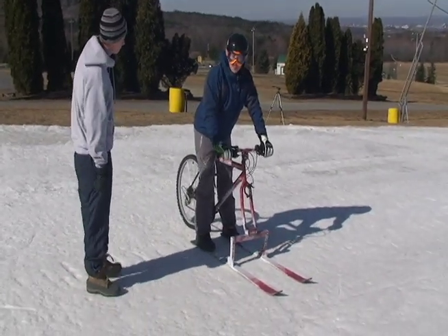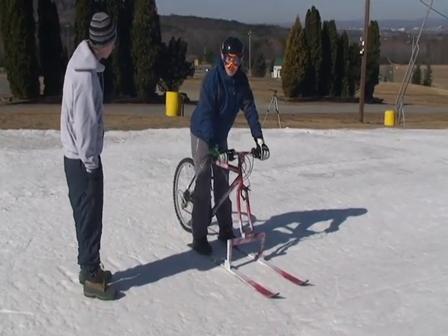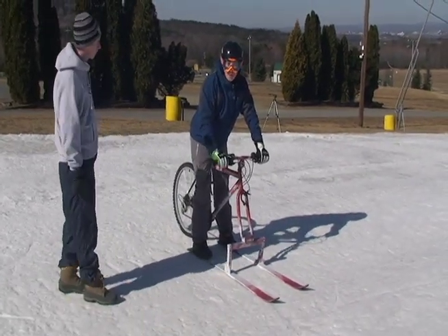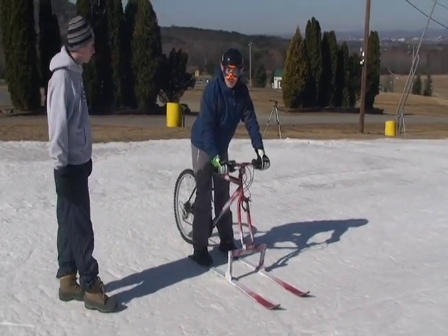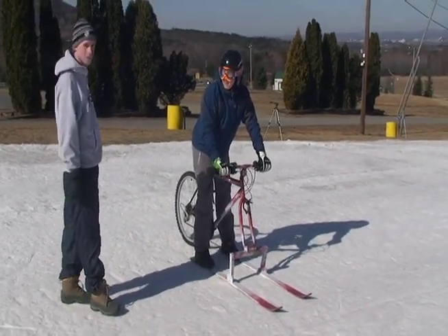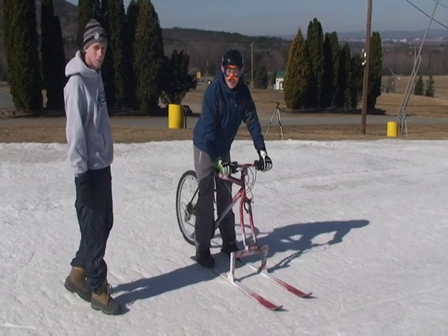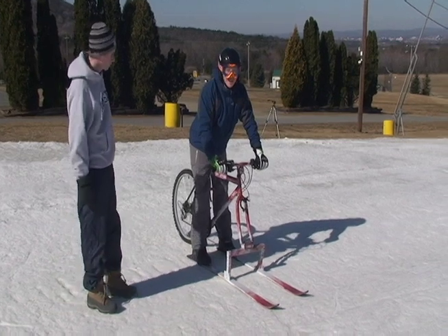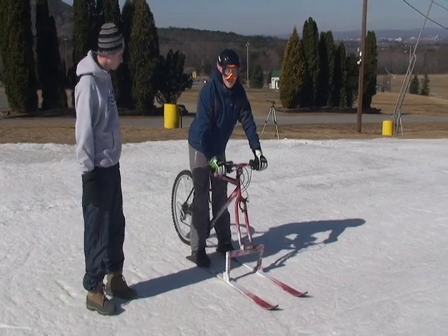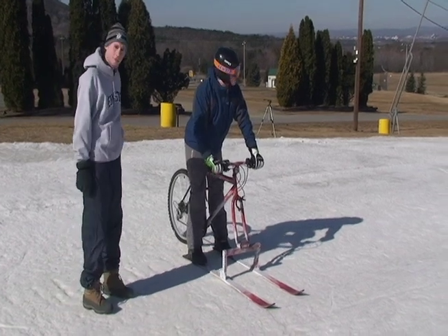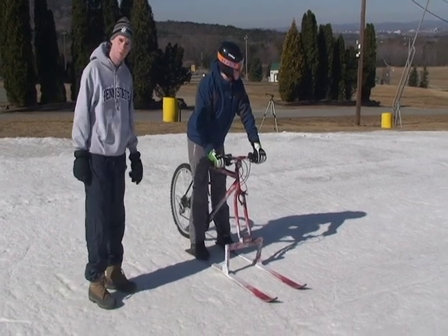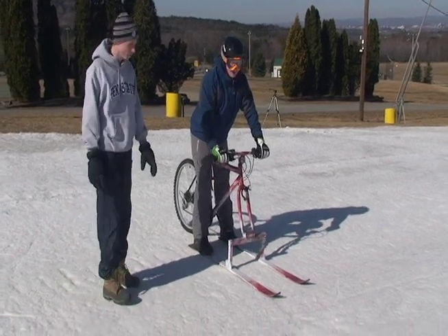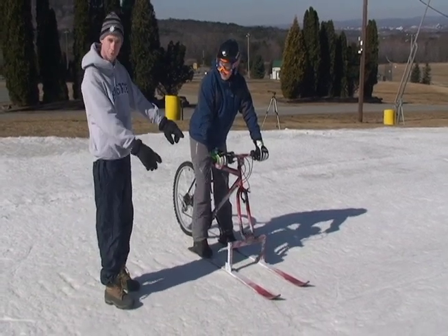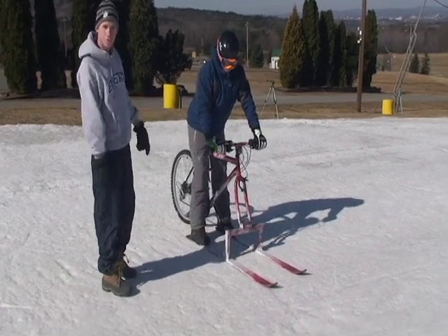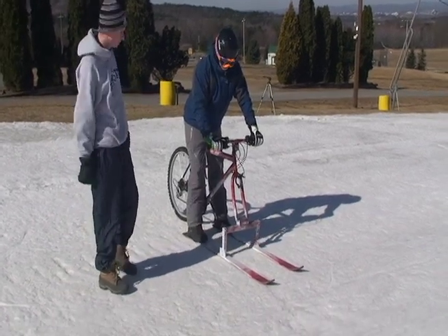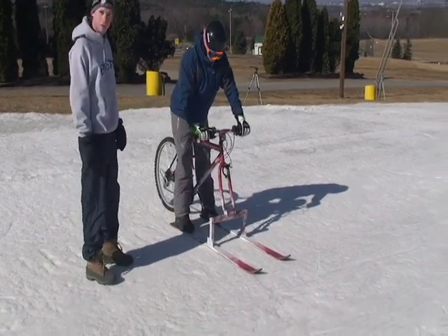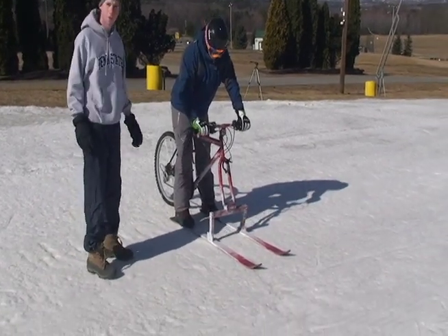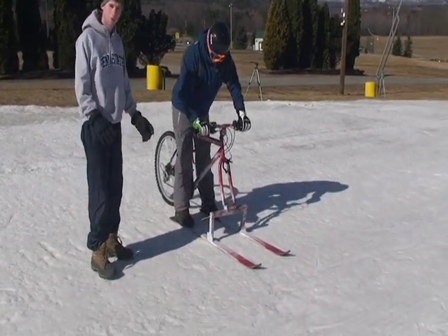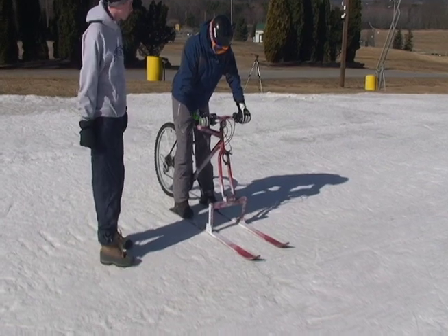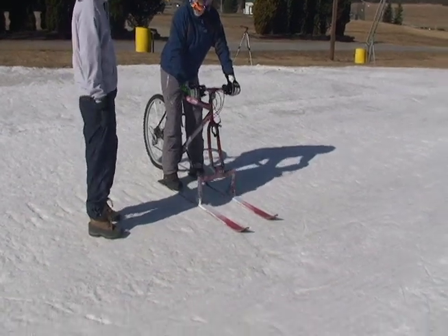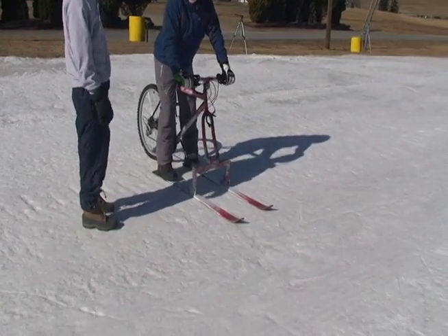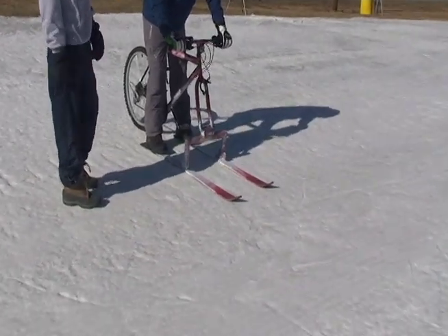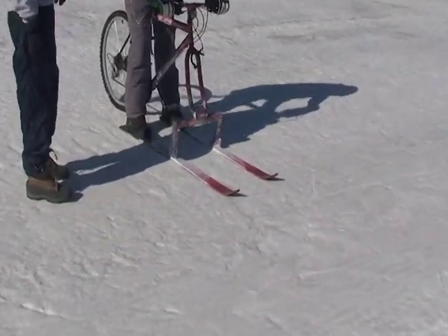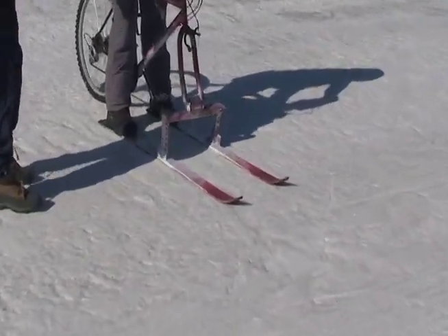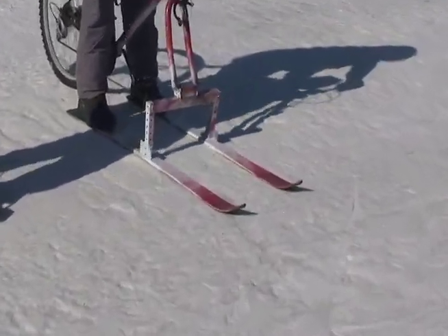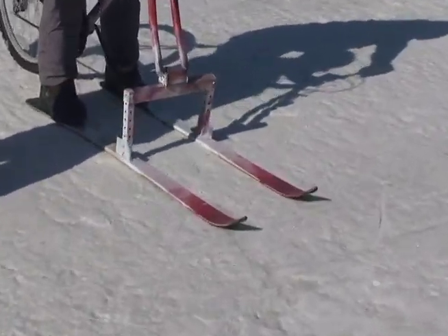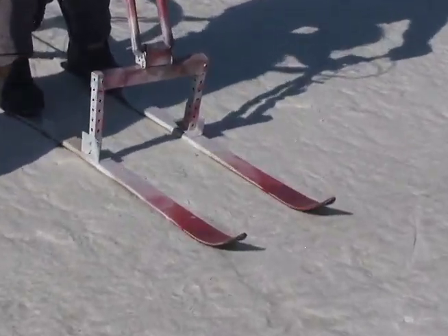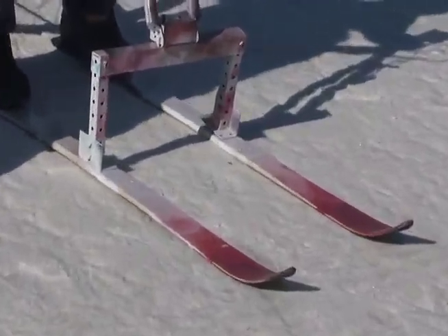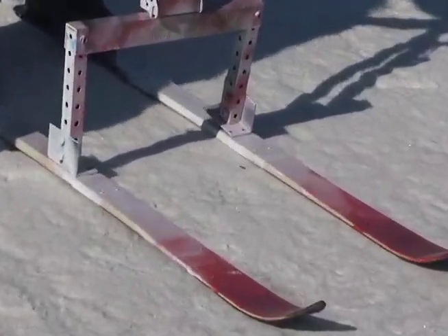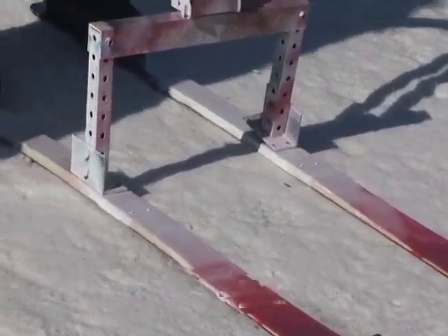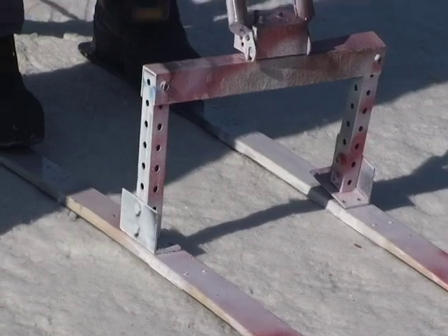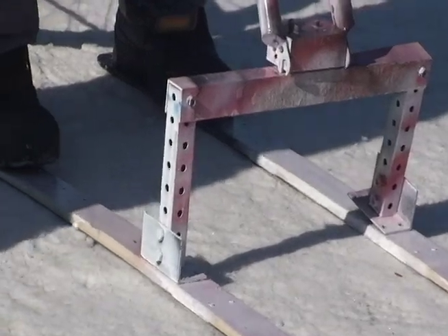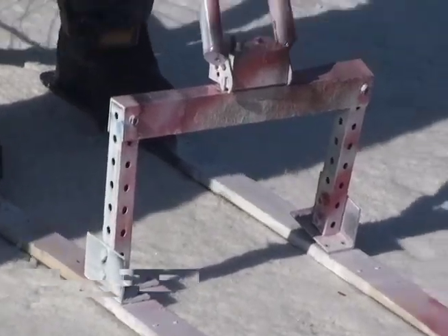We're revolutionizing skiing as we know it. First ski bike with two skis in the front — great for turning, anything. We've got a tire specialized in braking. If you go at high speeds, it's pretty good.